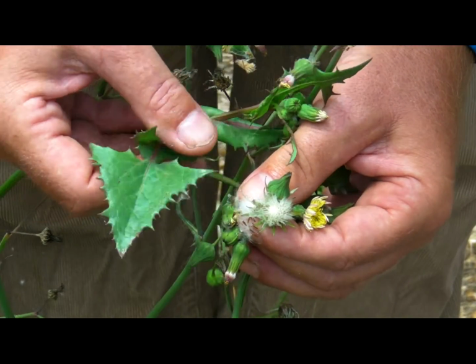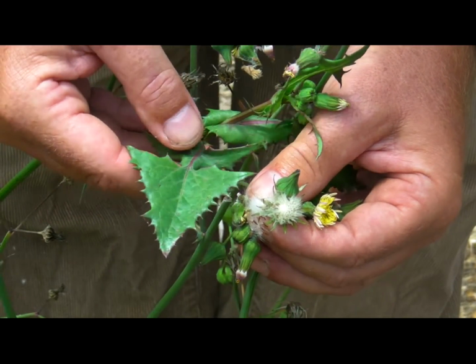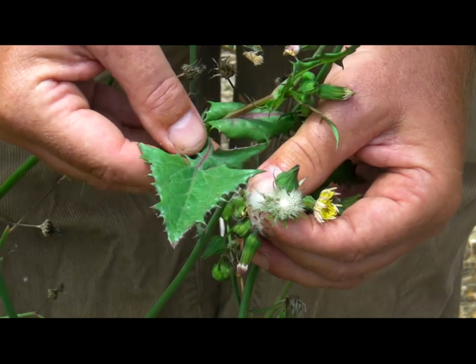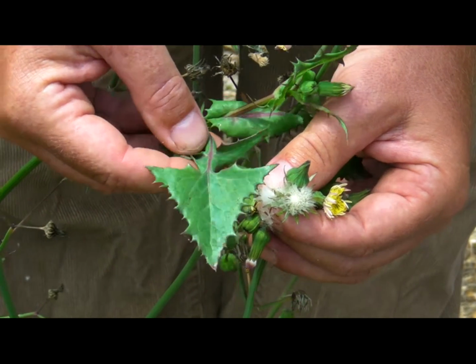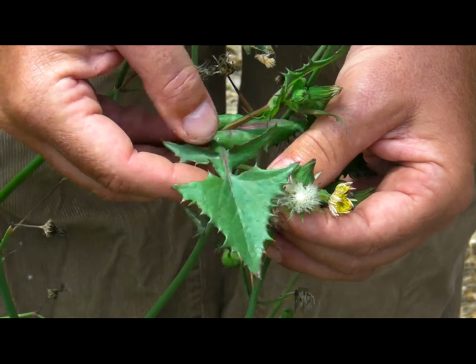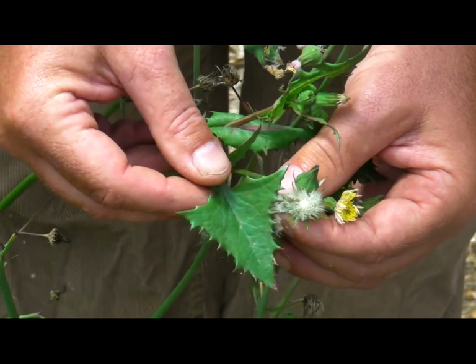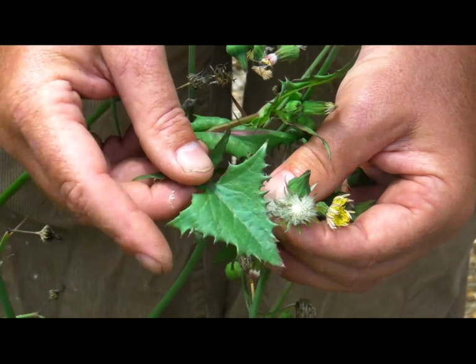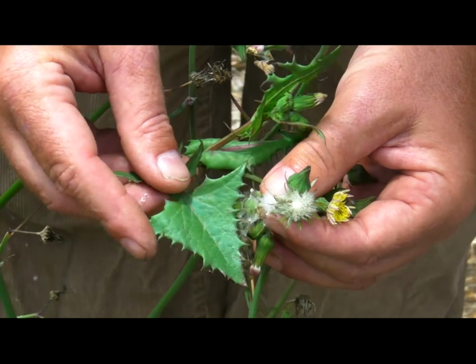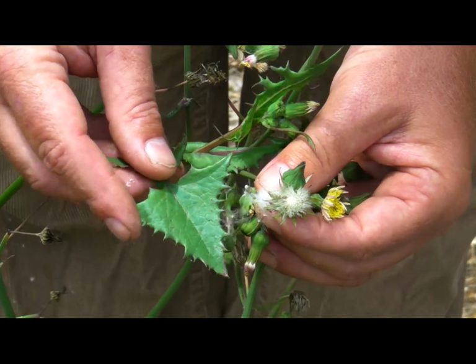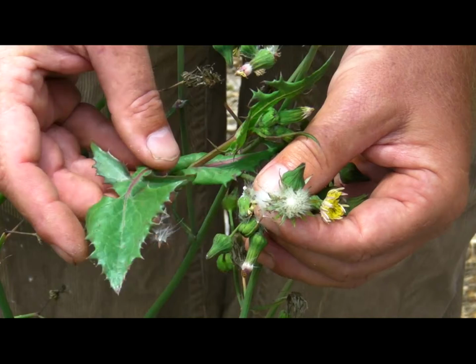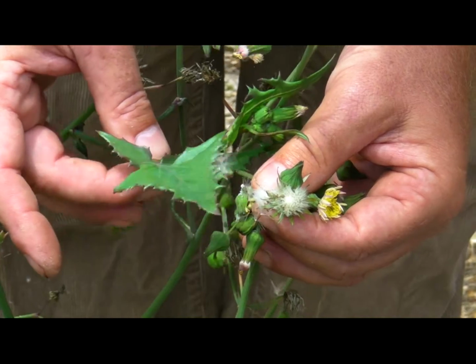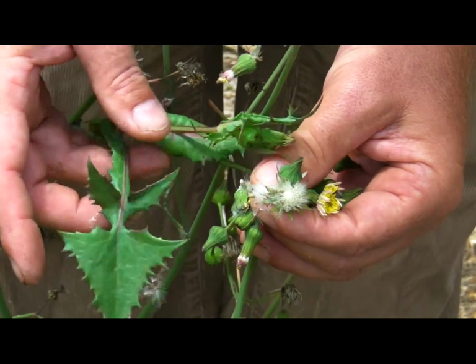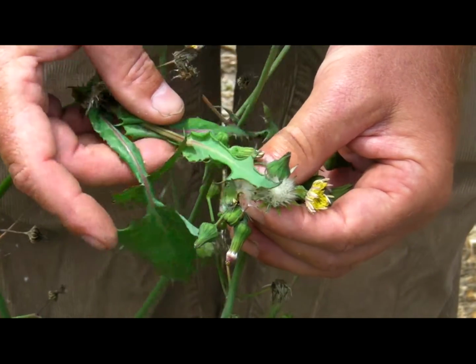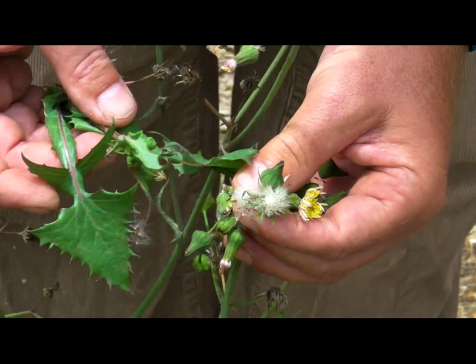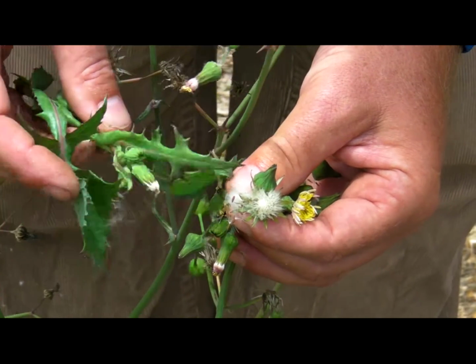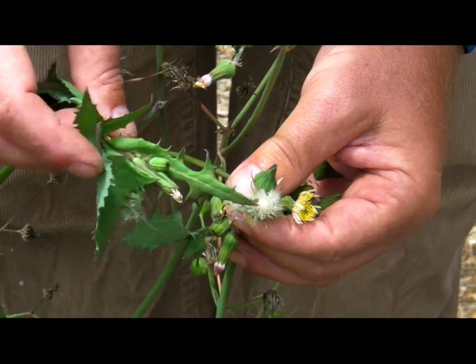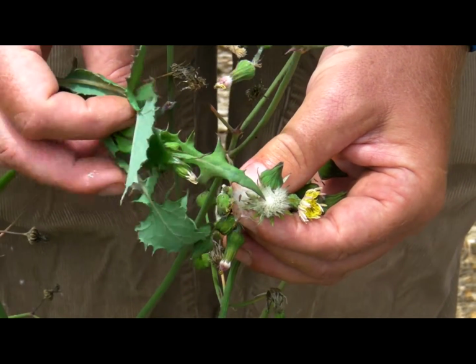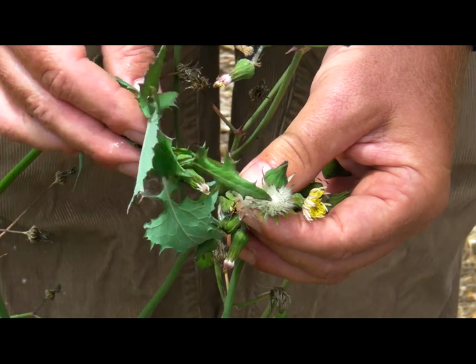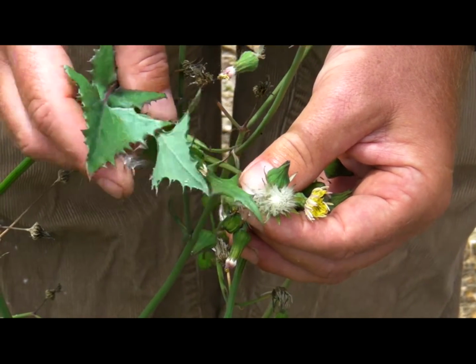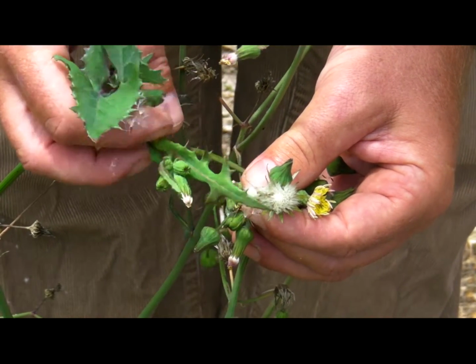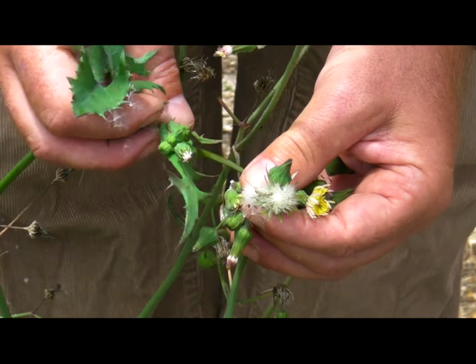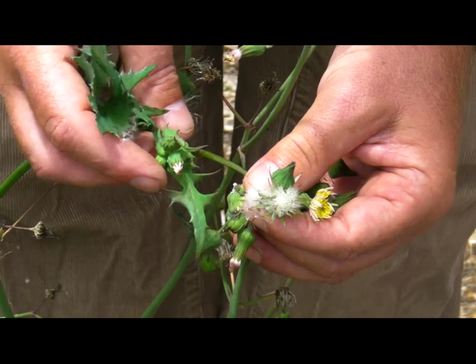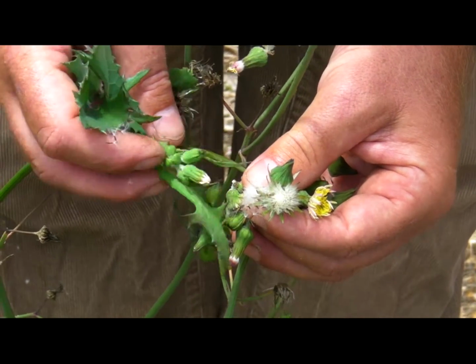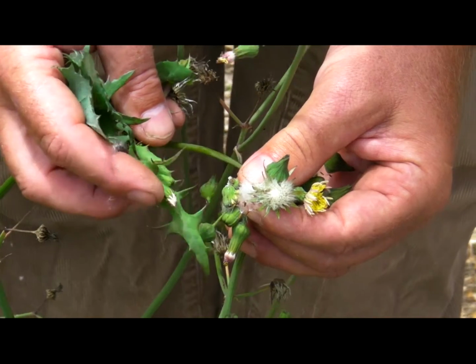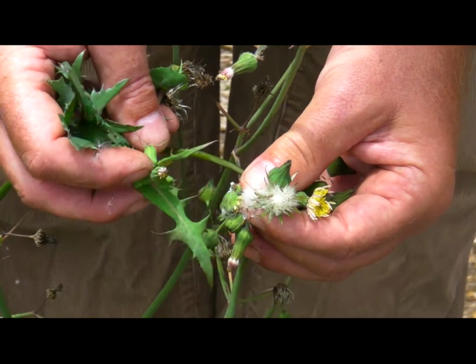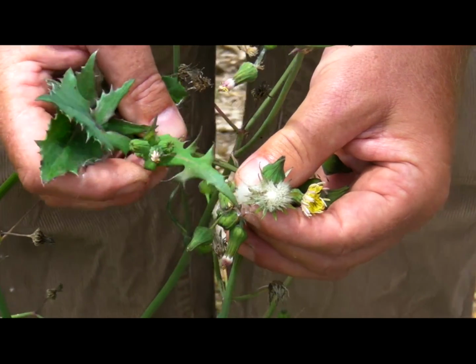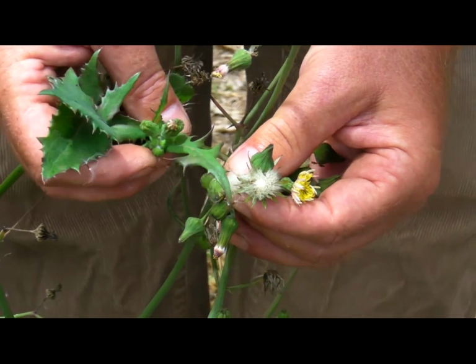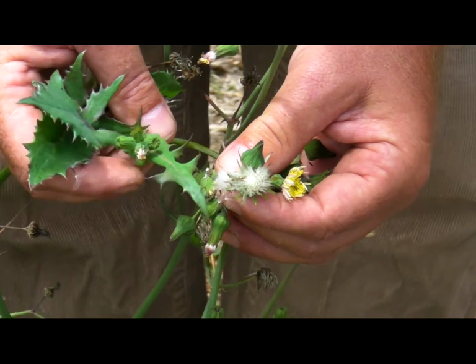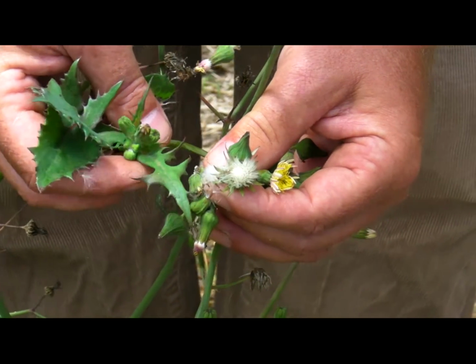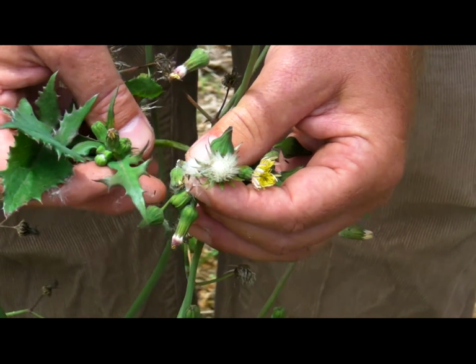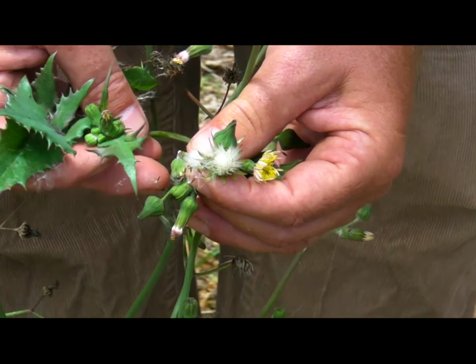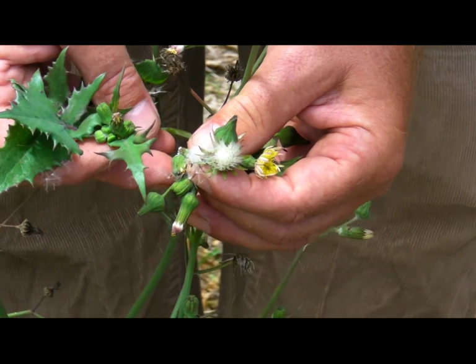You can see why it gets its common name thistle — they're certainly not sharp like a thistle, but they are kind of prickly. That's why you get the name sow thistle. It's a very common weed out on the islands and also on the mainland.